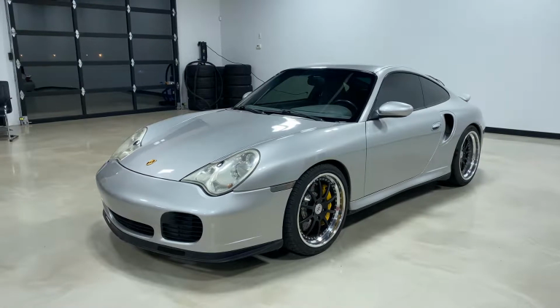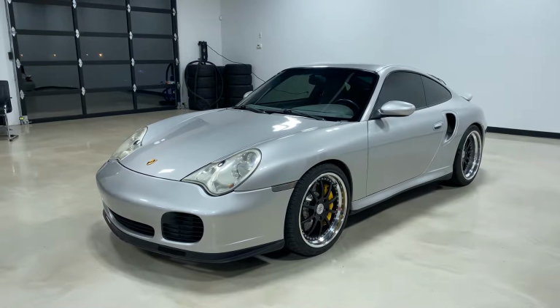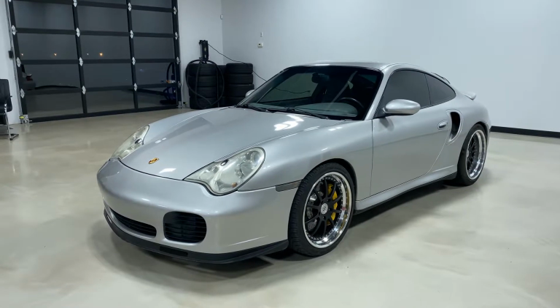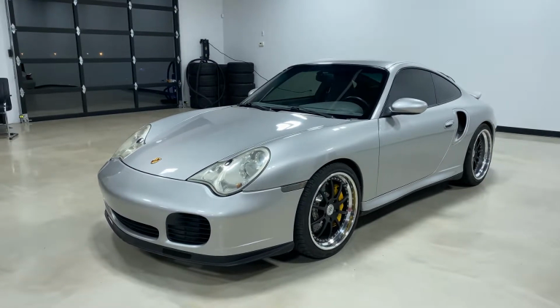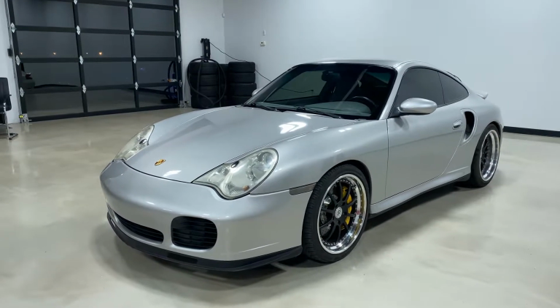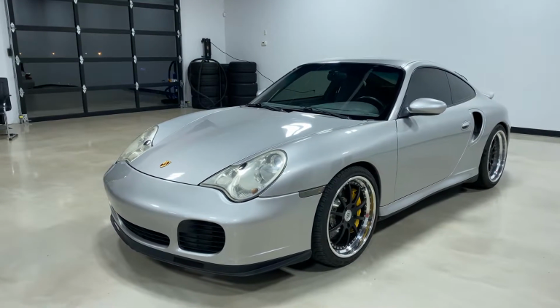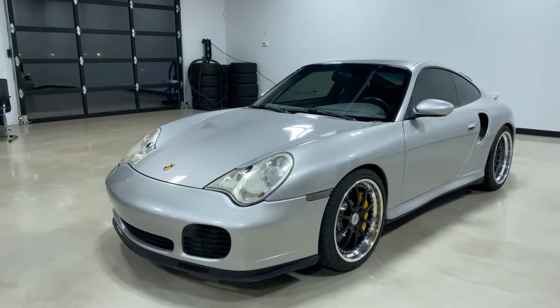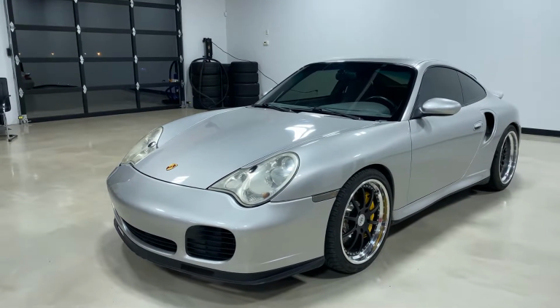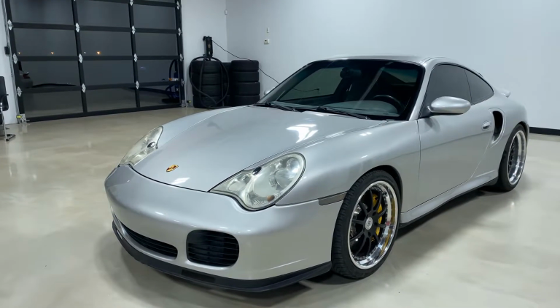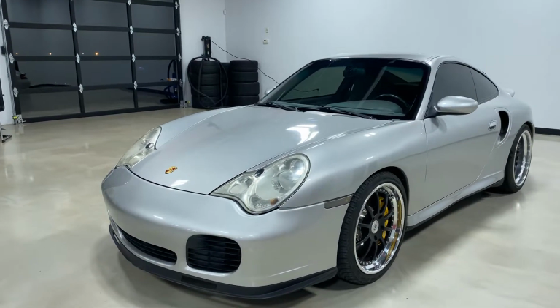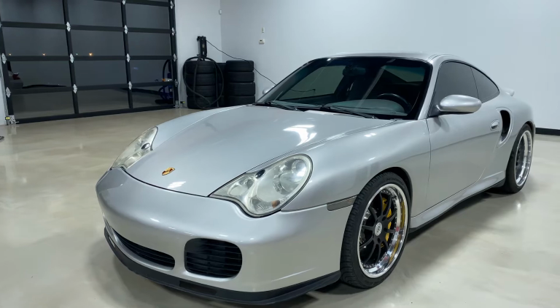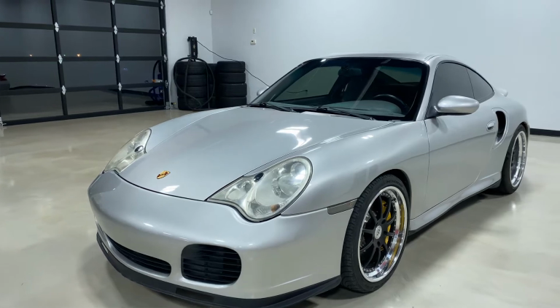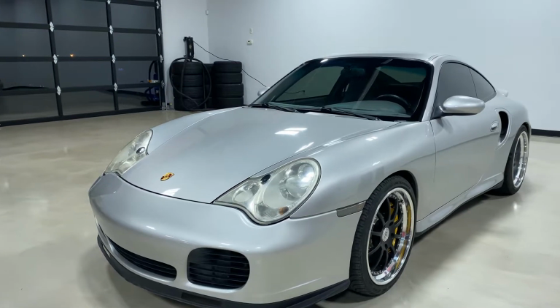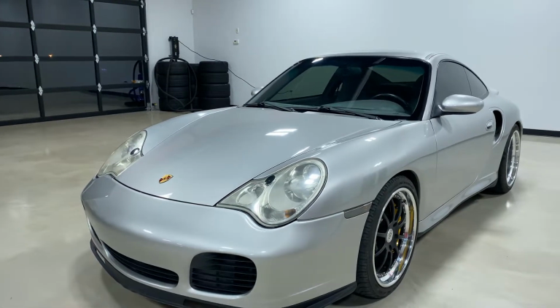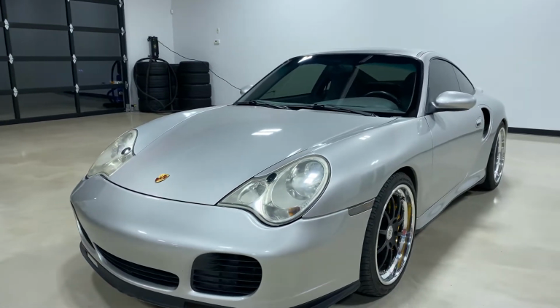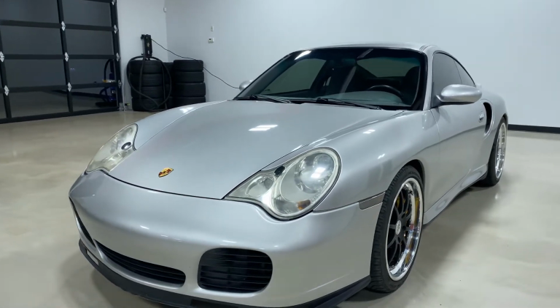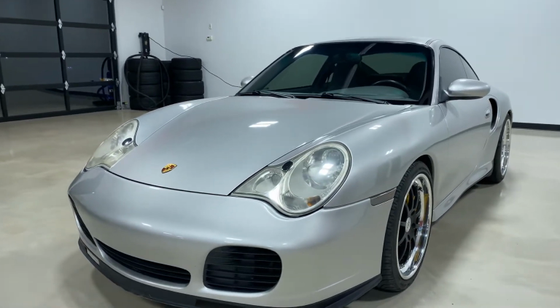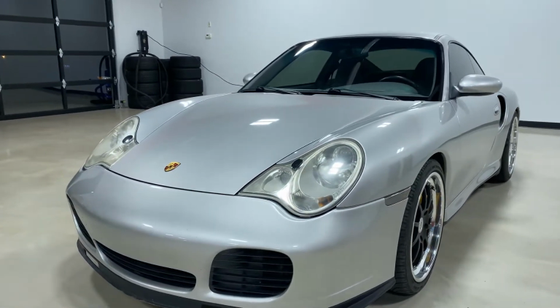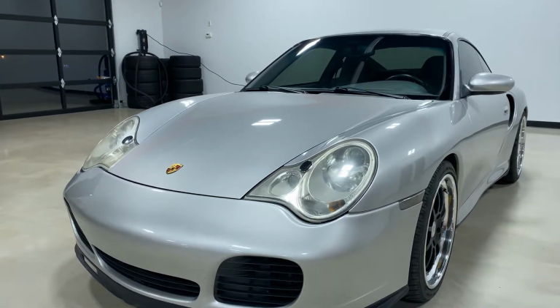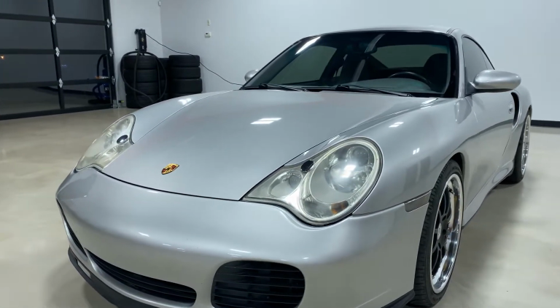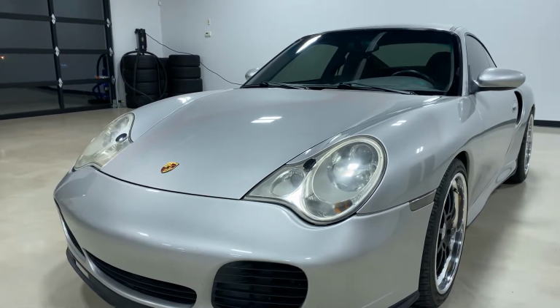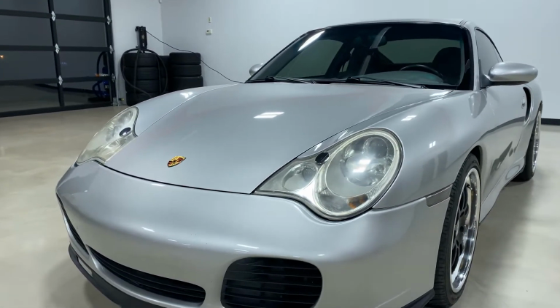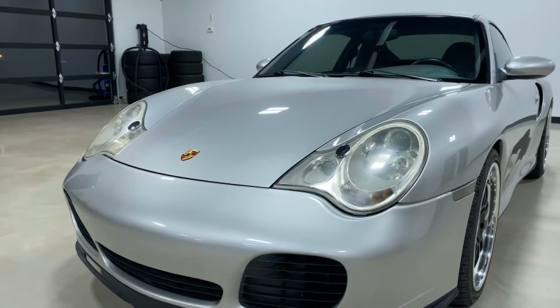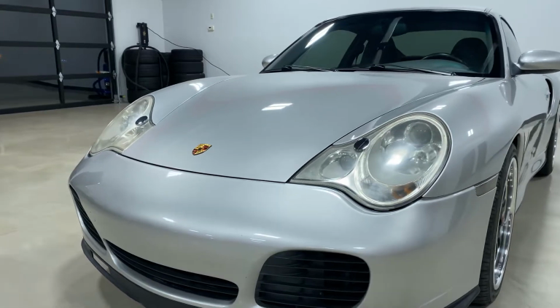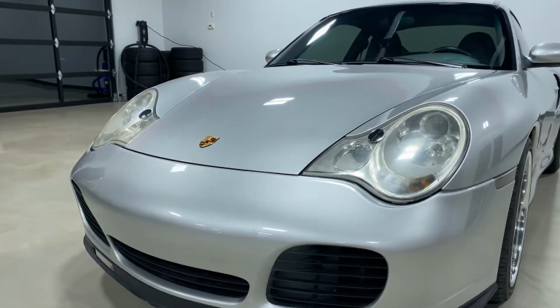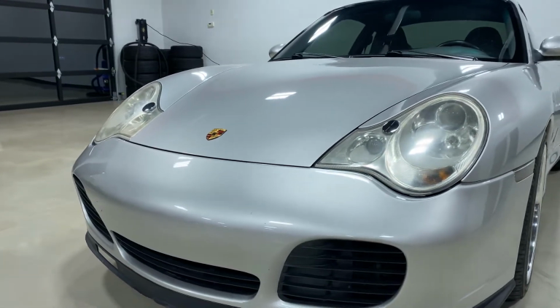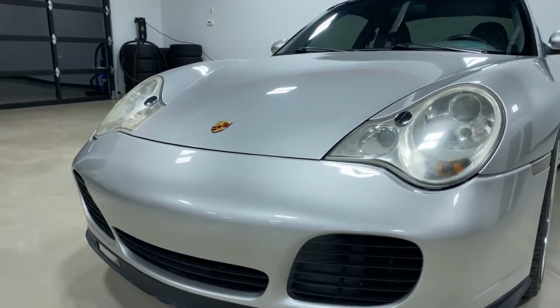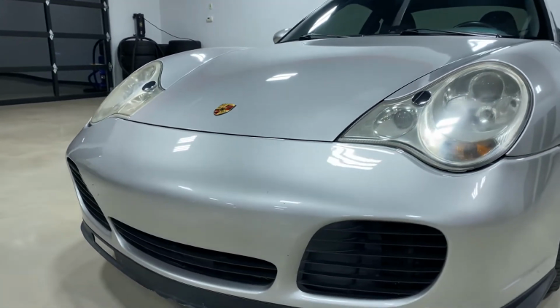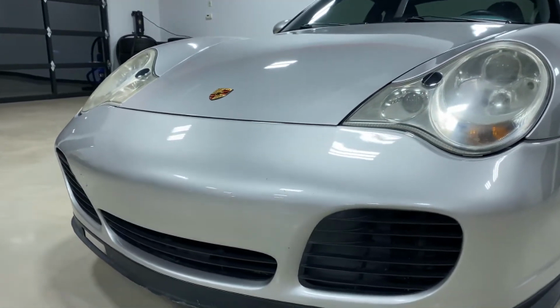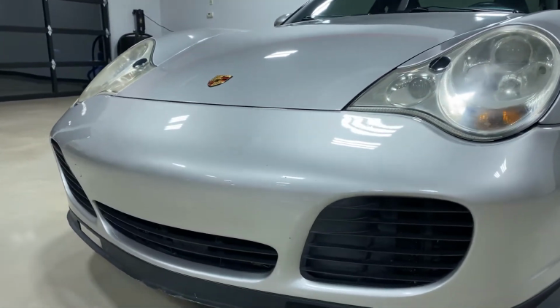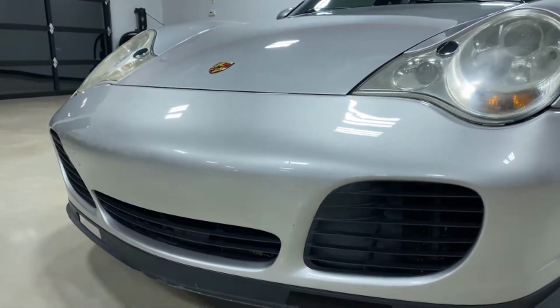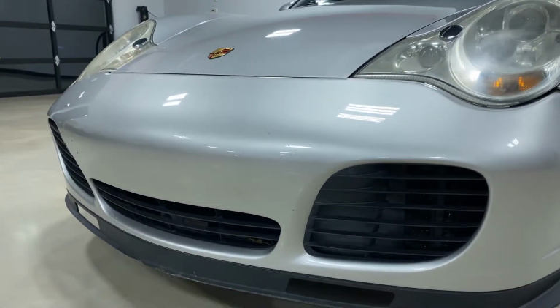Hi everyone, this is Elliot with Exotic Motorsports and this is our 2002 Porsche 911 Turbo with 59,400 miles. The car is in excellent shape, showing signs of minimal wear, such as a couple of rock chips here and there.